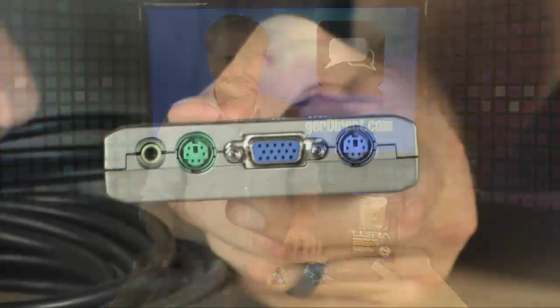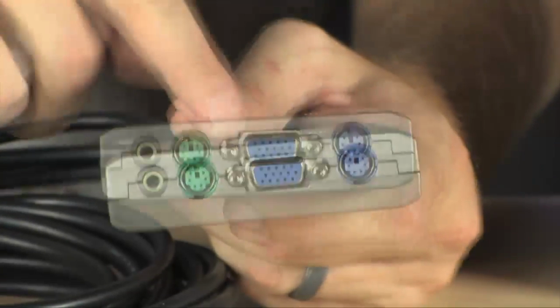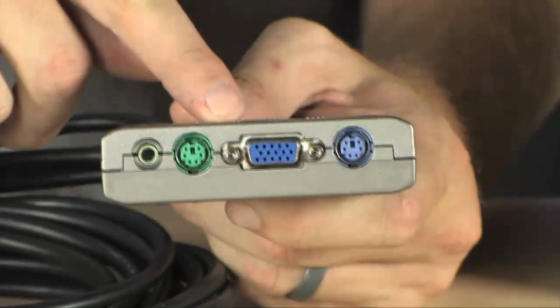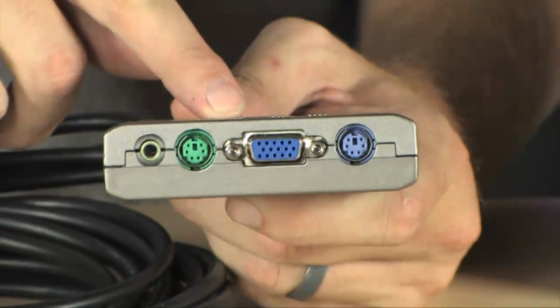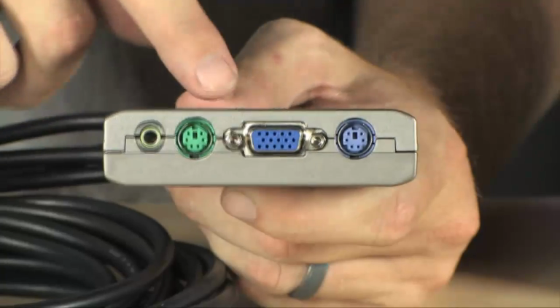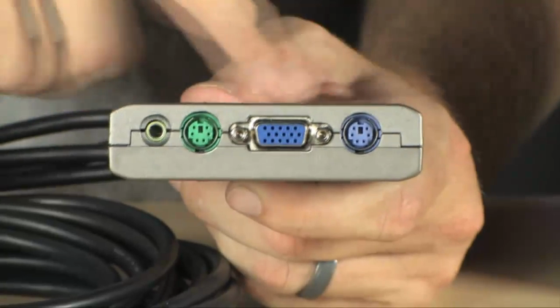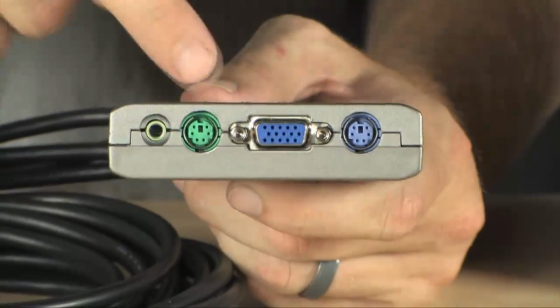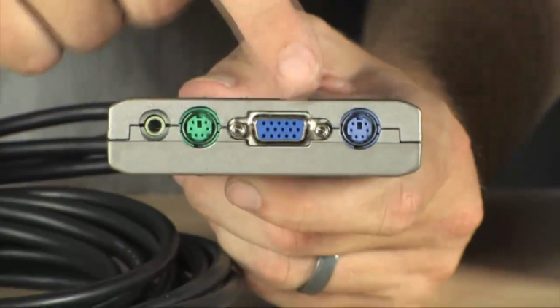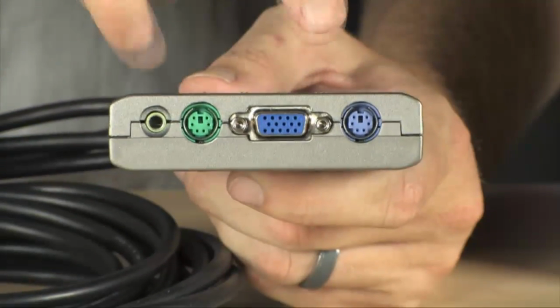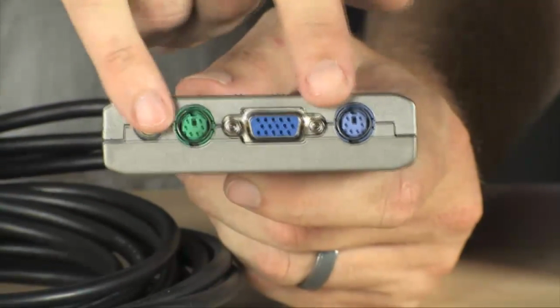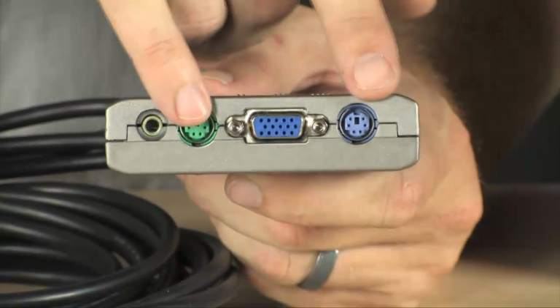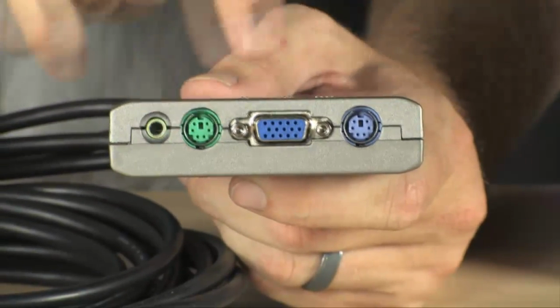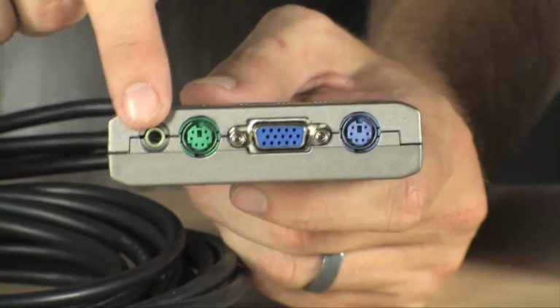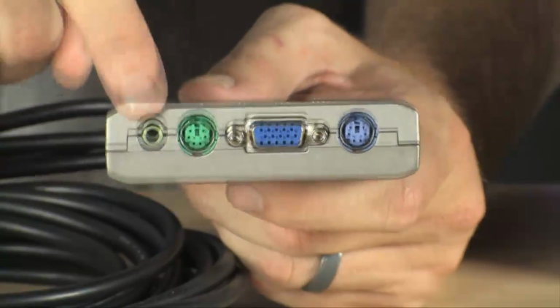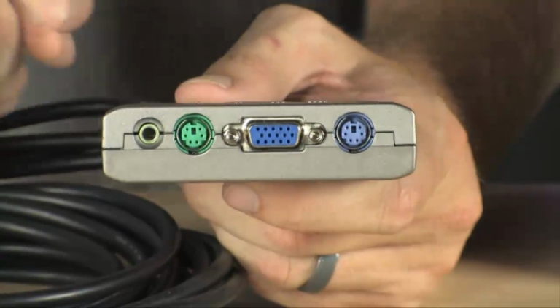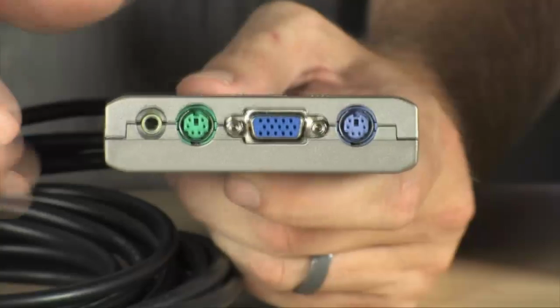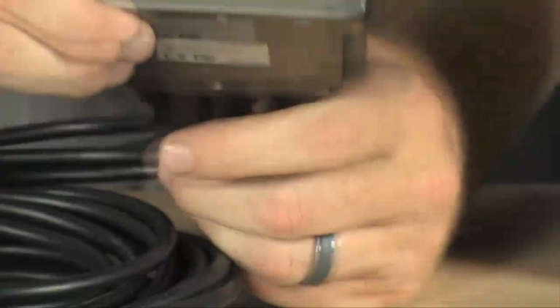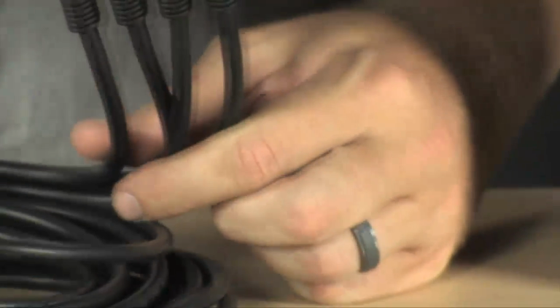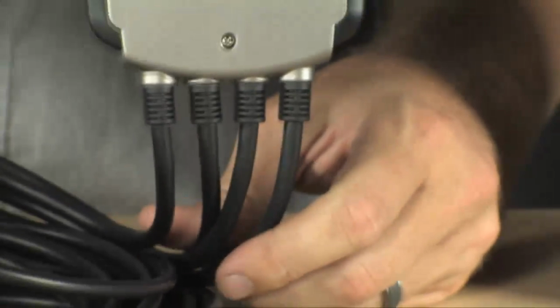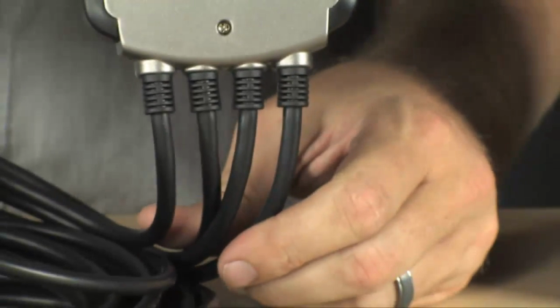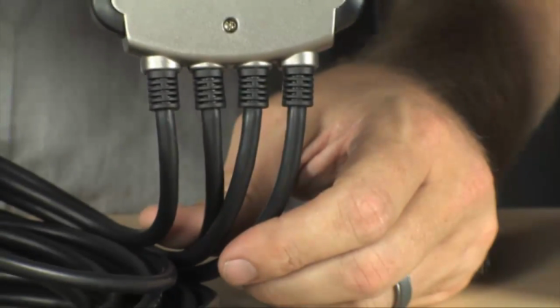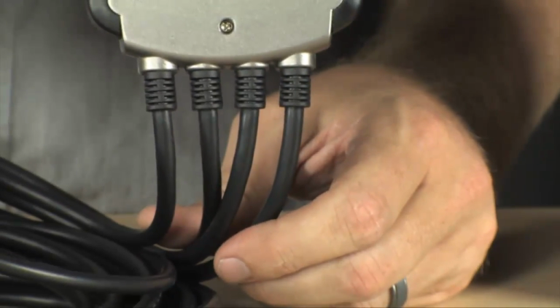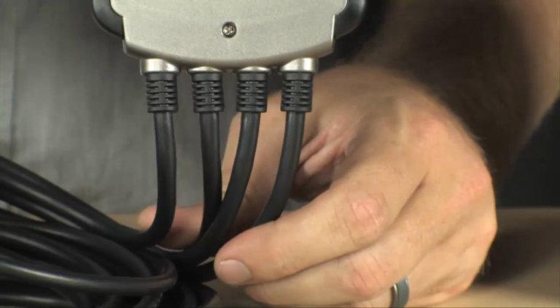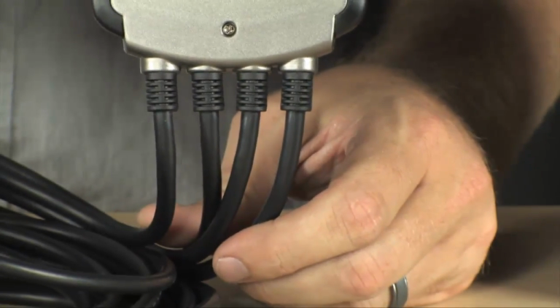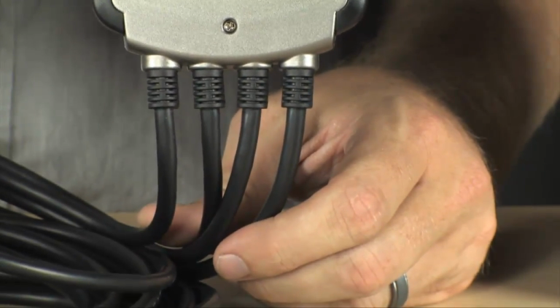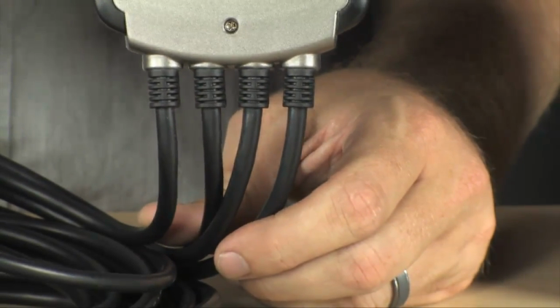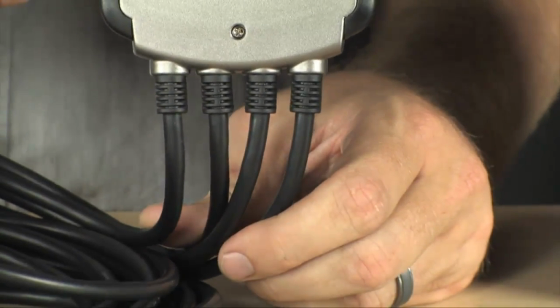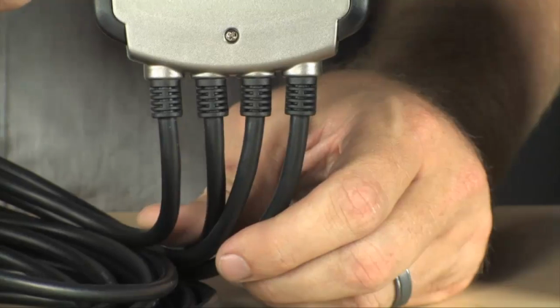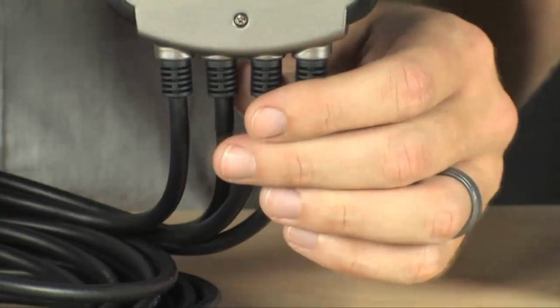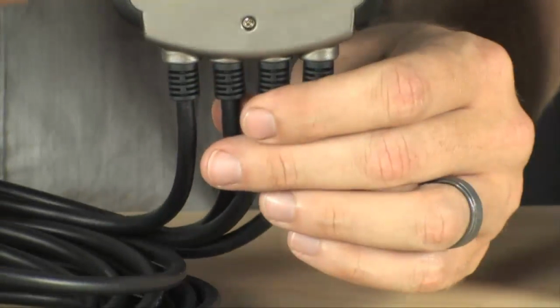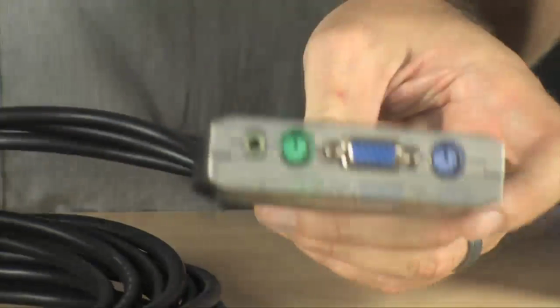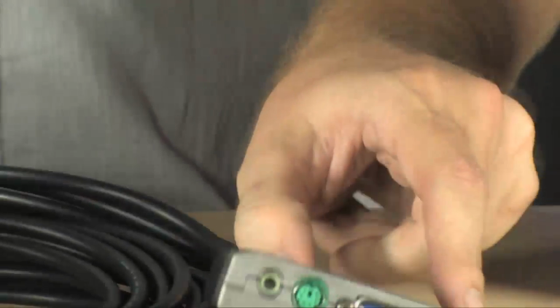This is the main switch, and this is actually where you plug in your monitor, your keyboard and mouse, and your speakers right here. You'll notice that there are four cables coming off the bottom of this switch, and each of these is going to run to each of your machines.